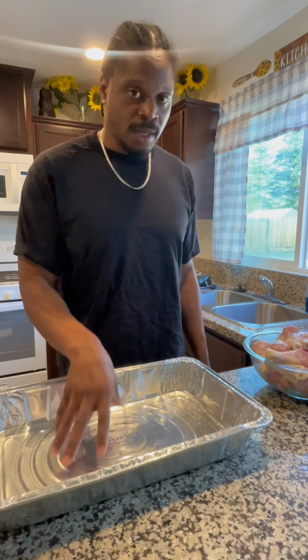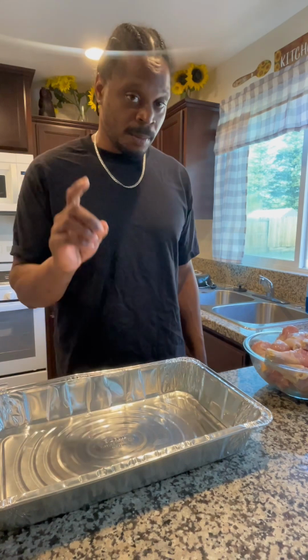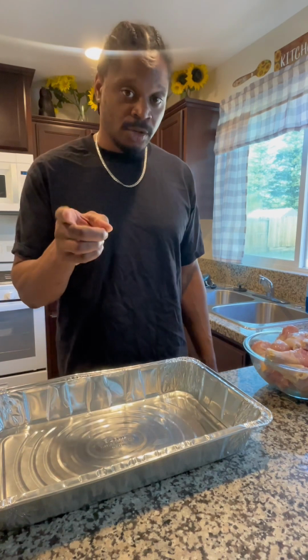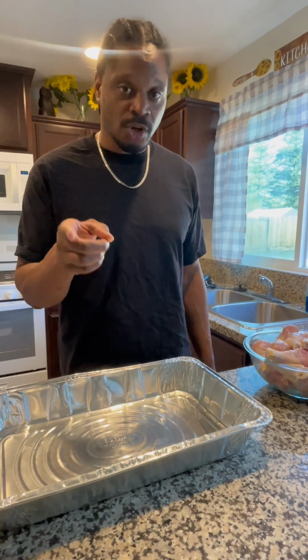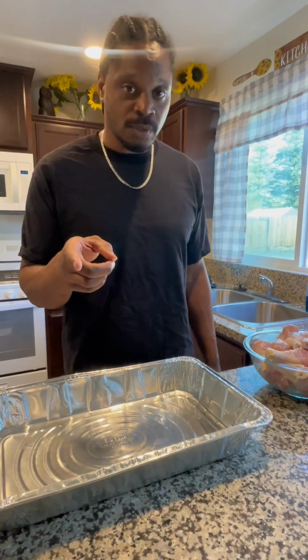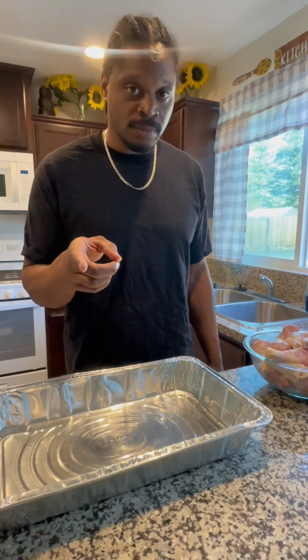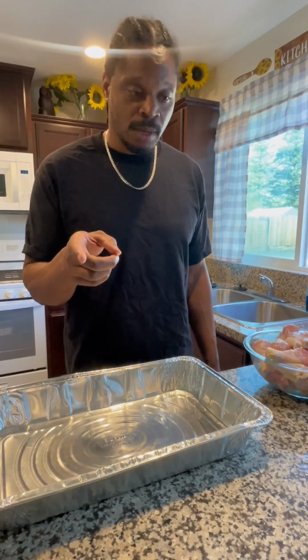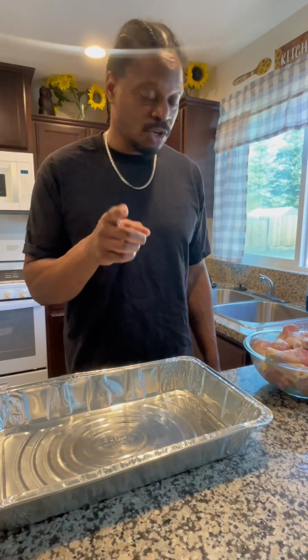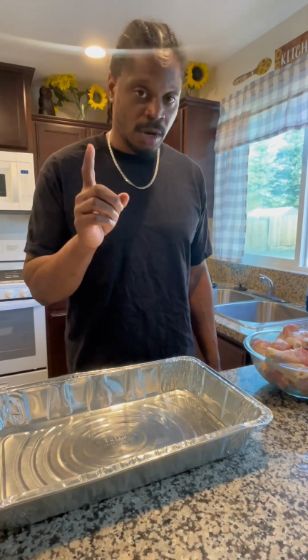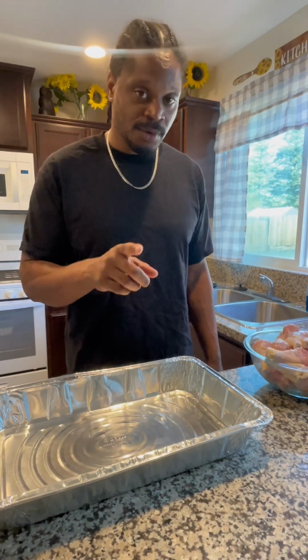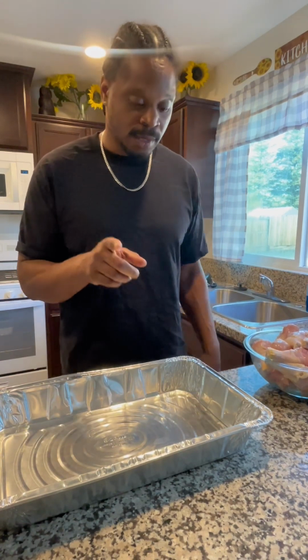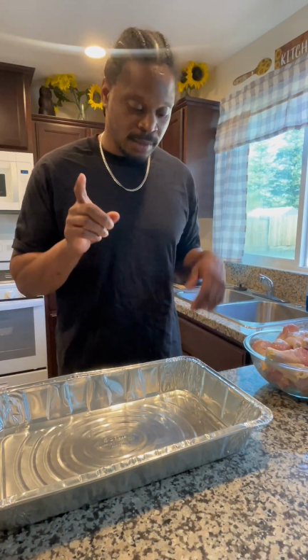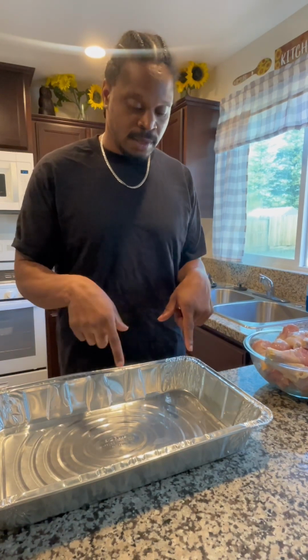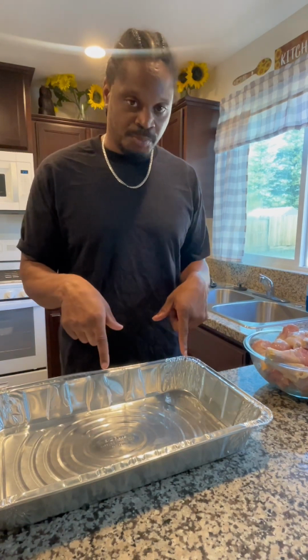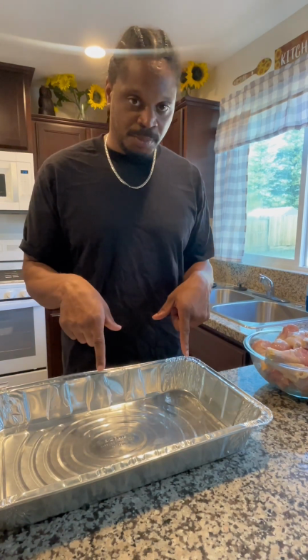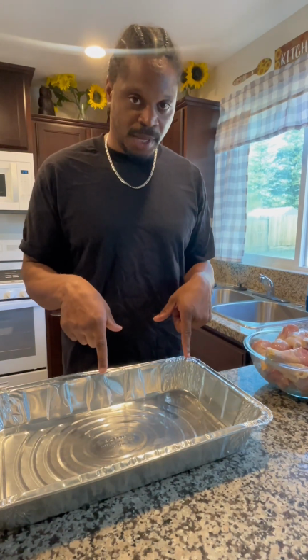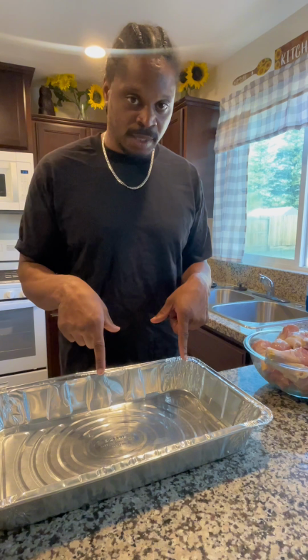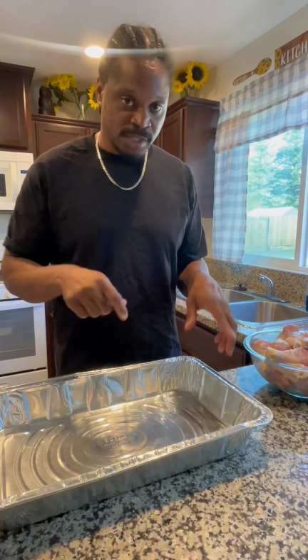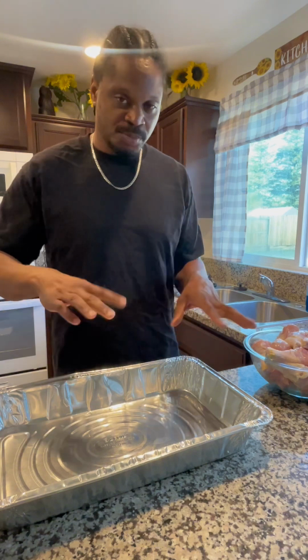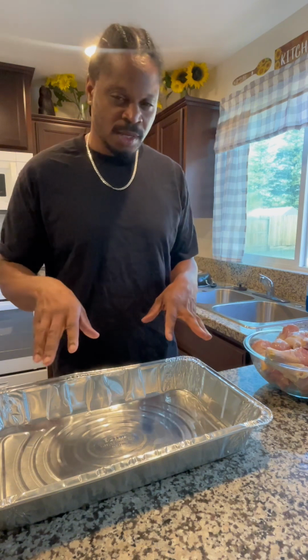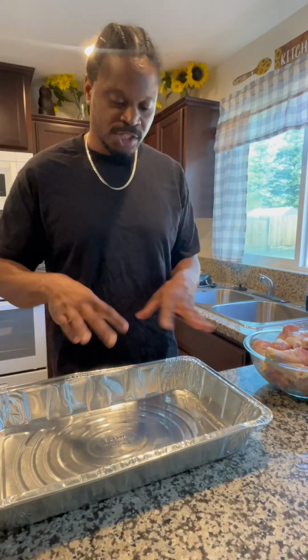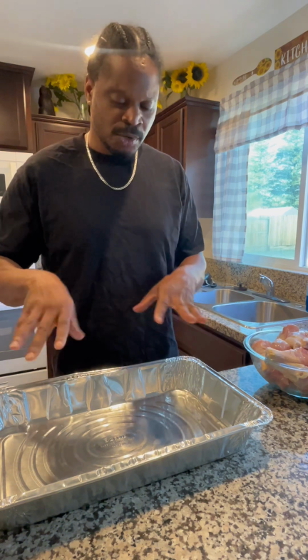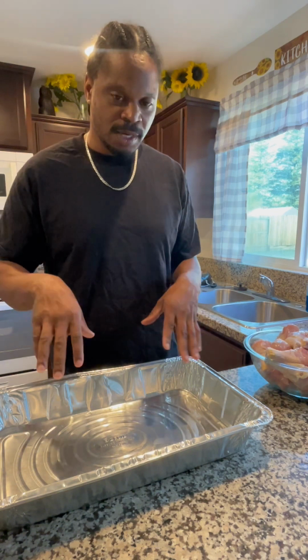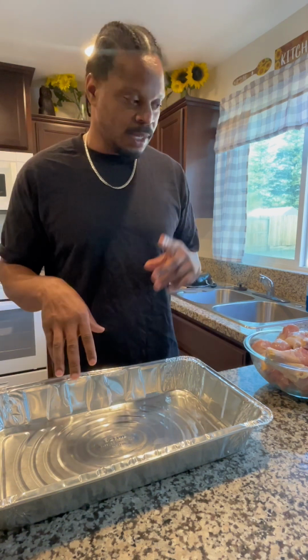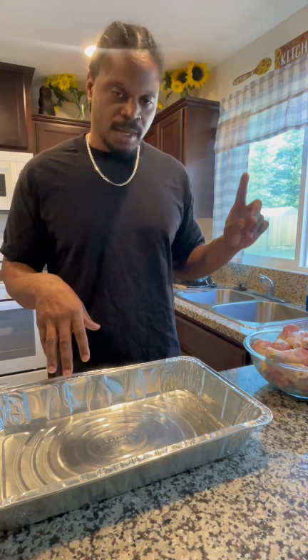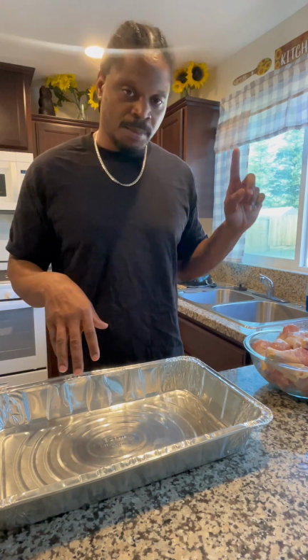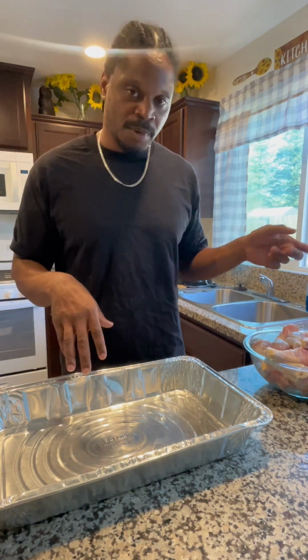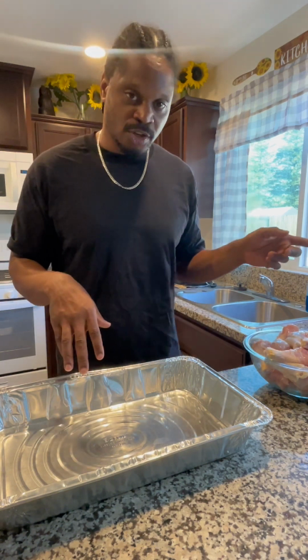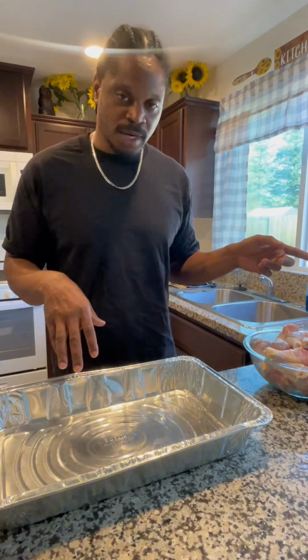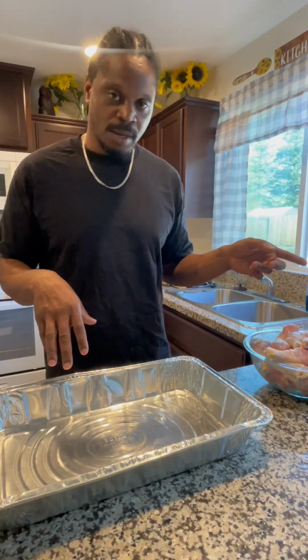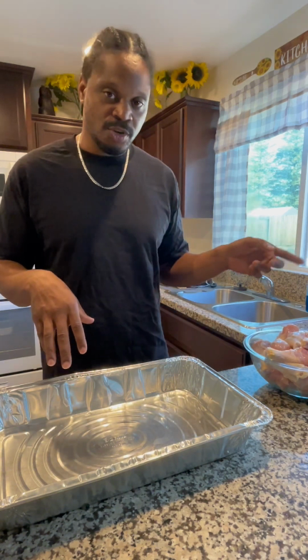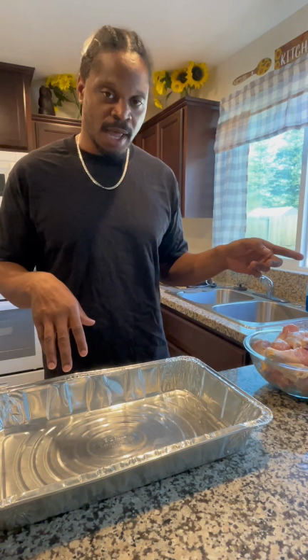I'm going to make a little sauce with them. I'm going to show y'all after I put them in the pan, season them all up, and I'm going to get my sauce ready. I'm going to show y'all that.